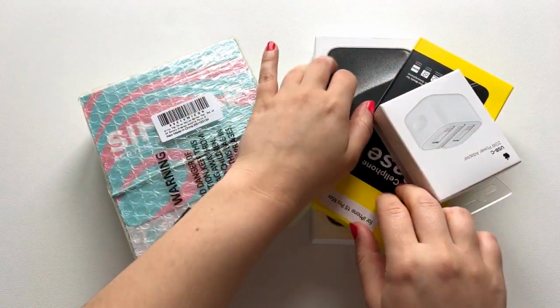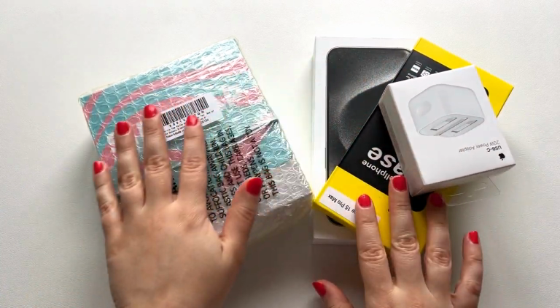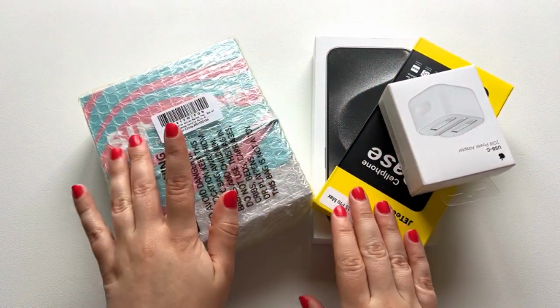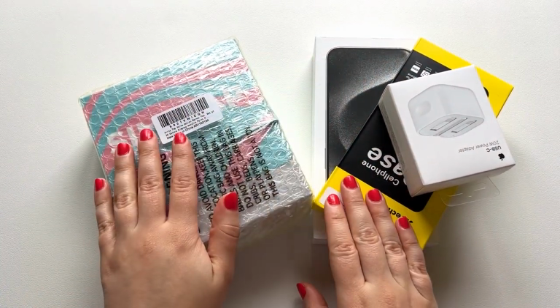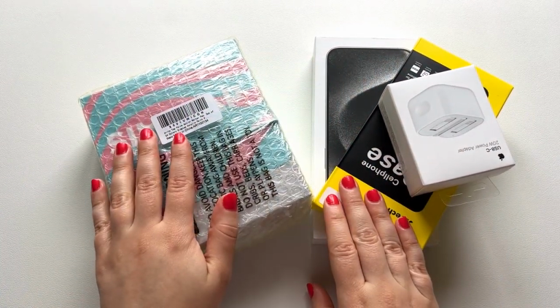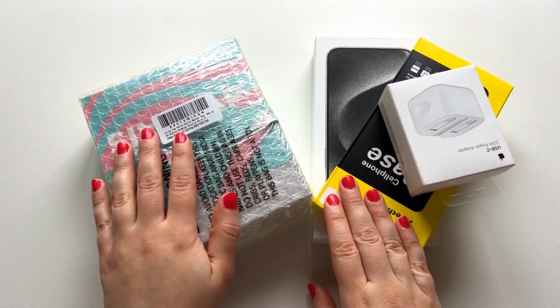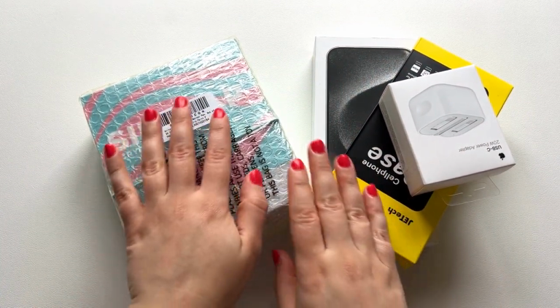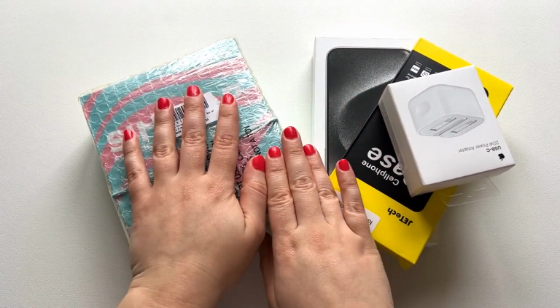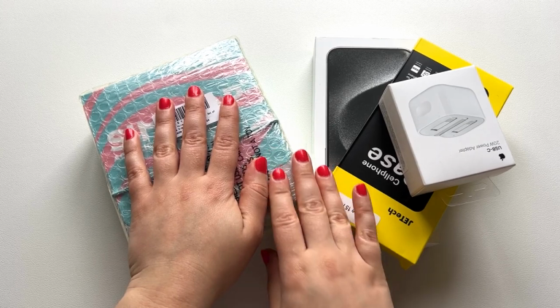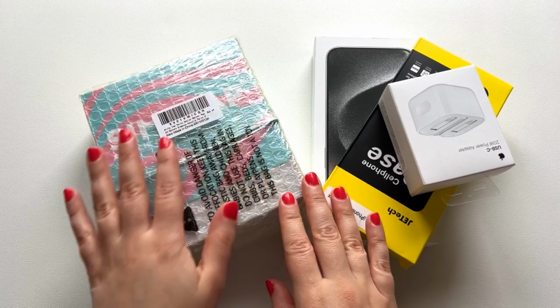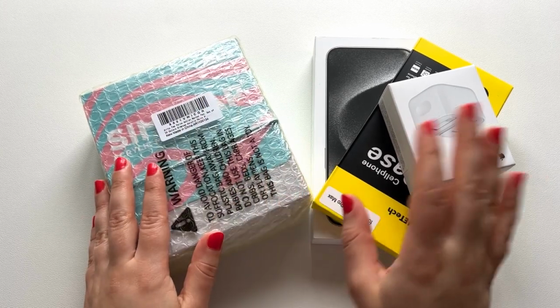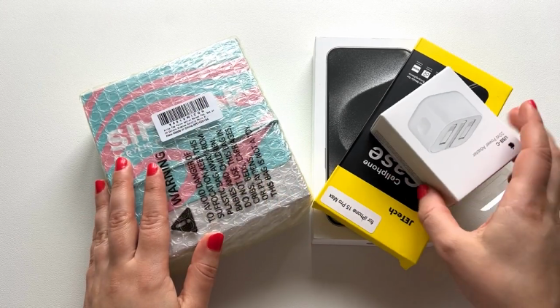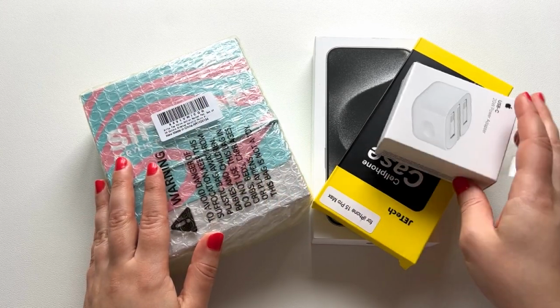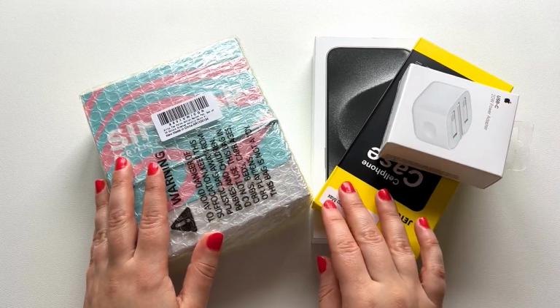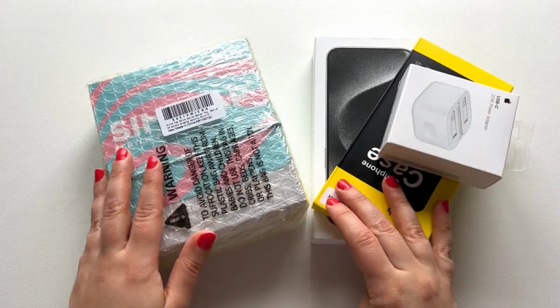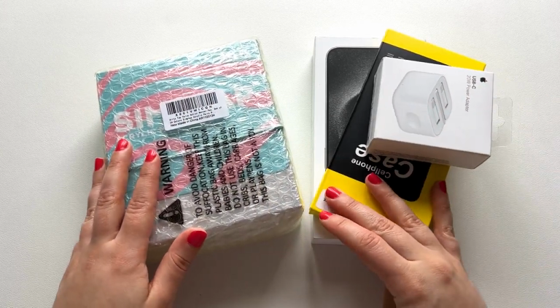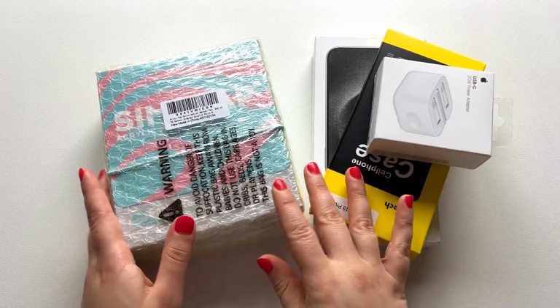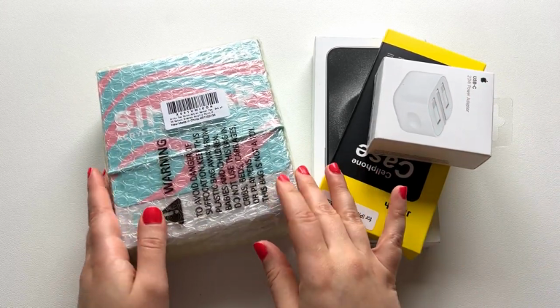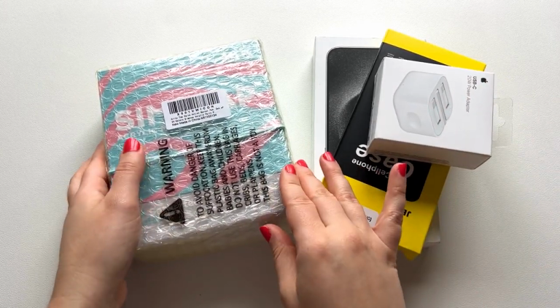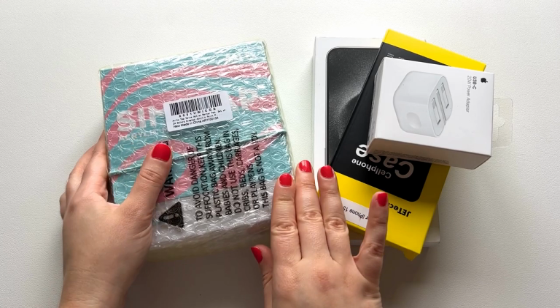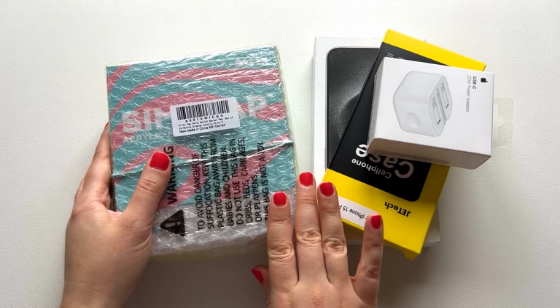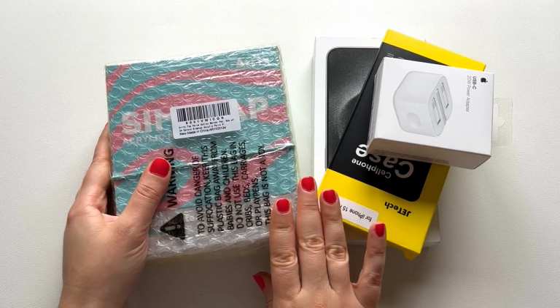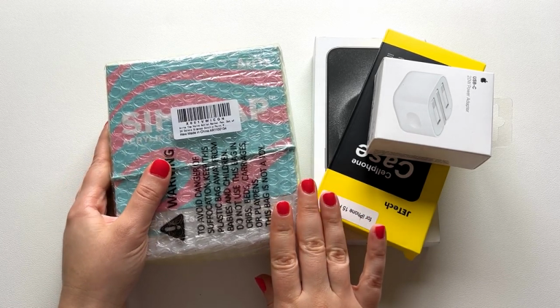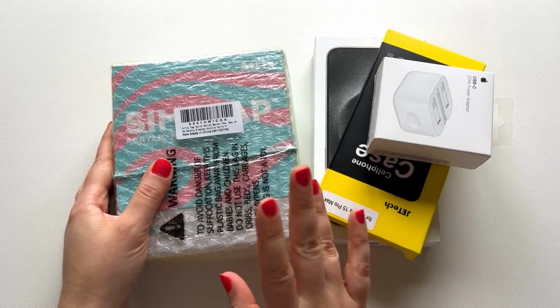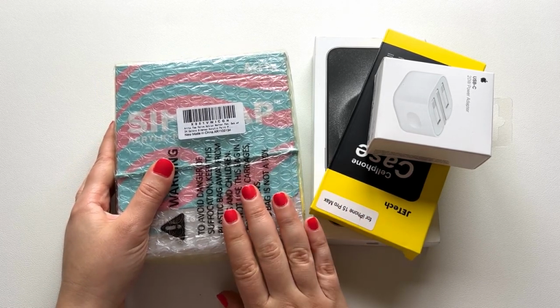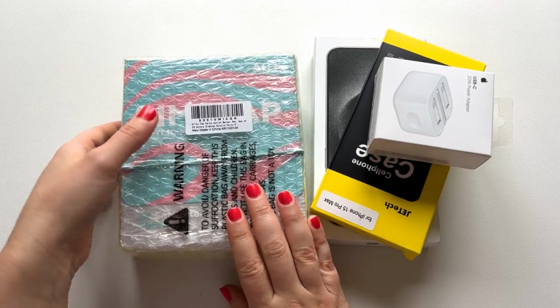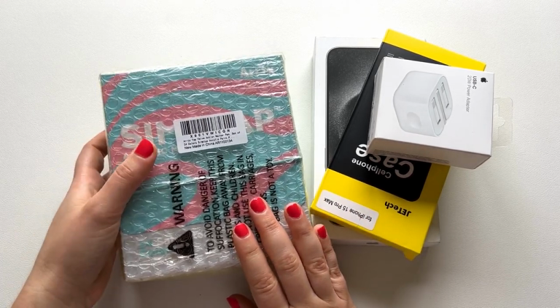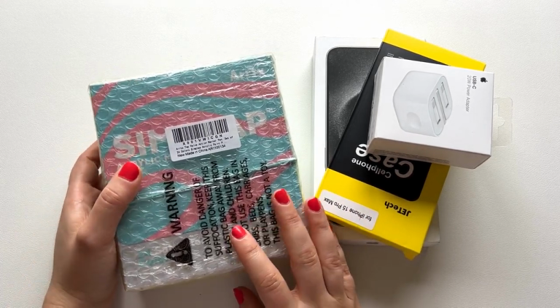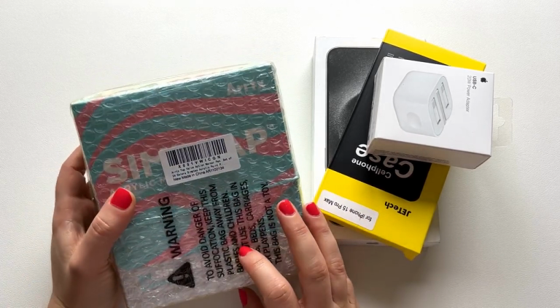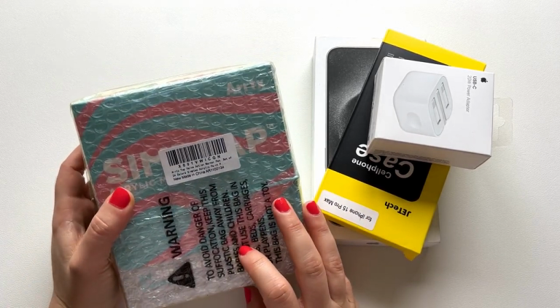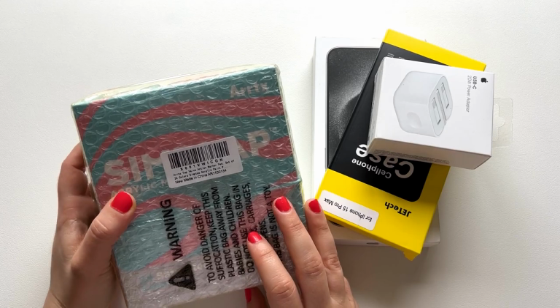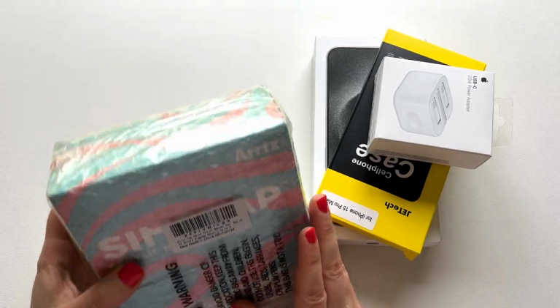Hey, welcome! I feel like this is my first video ever, but yeah, hi, hello. You can see I have a lot of boxes here — today is the boxes day for me.